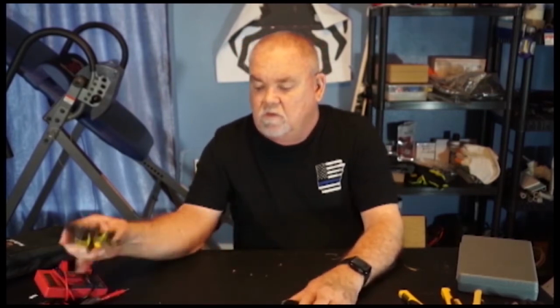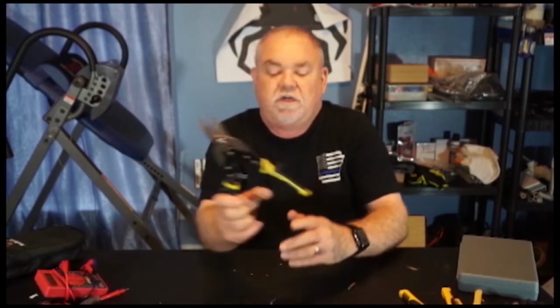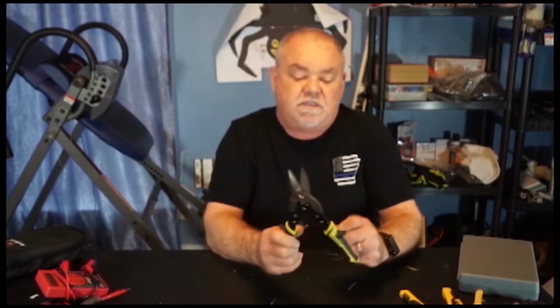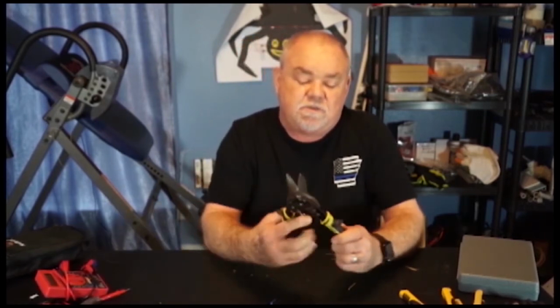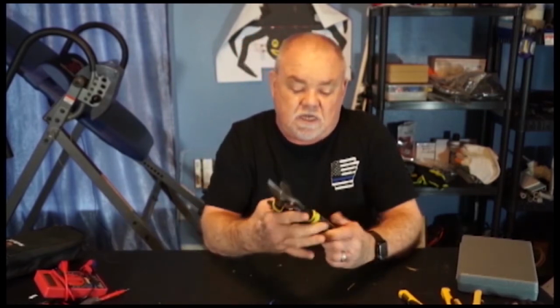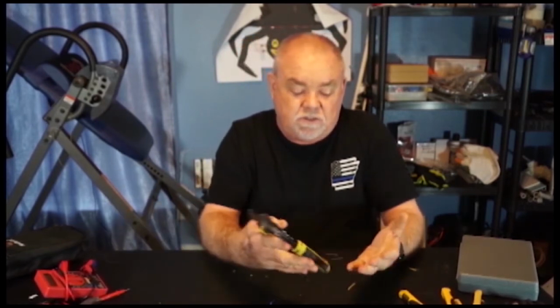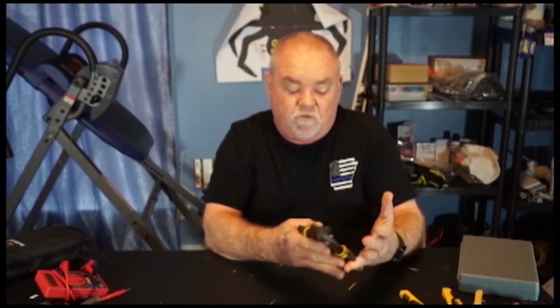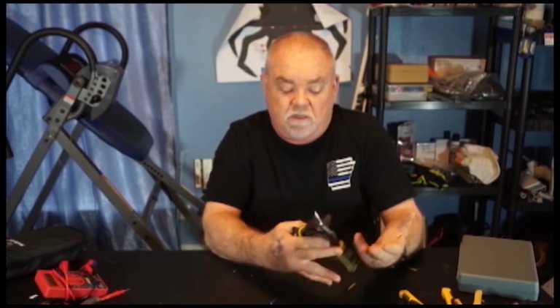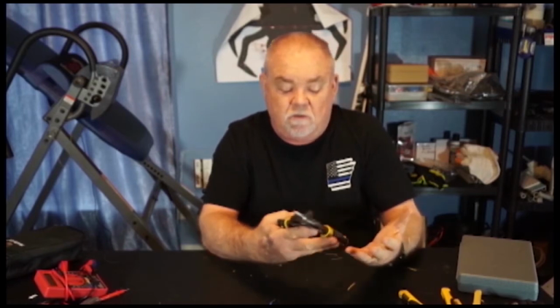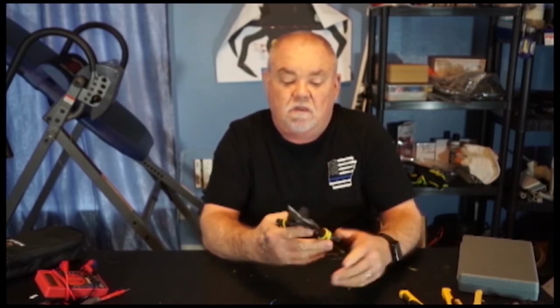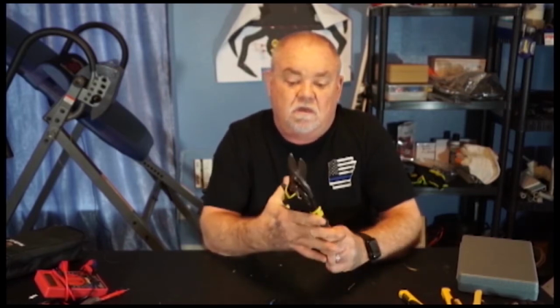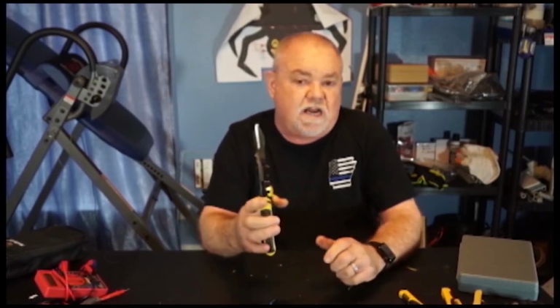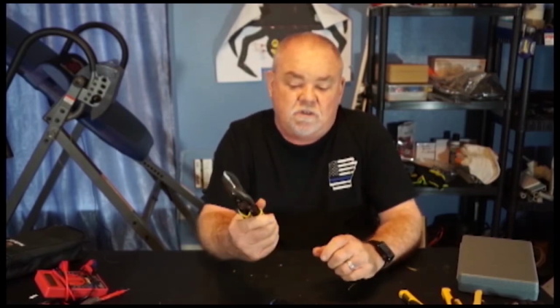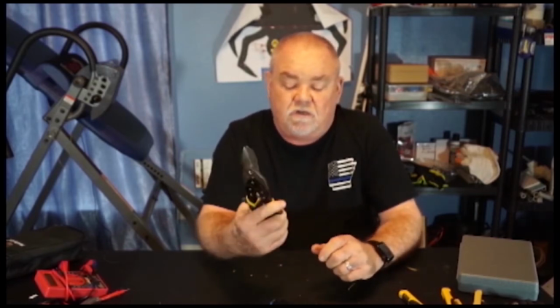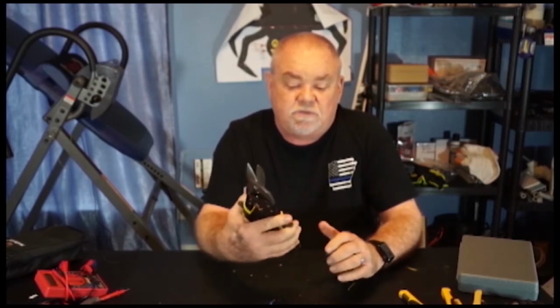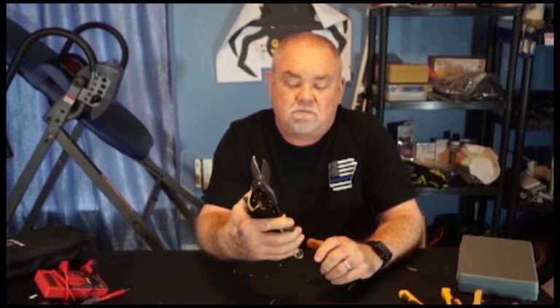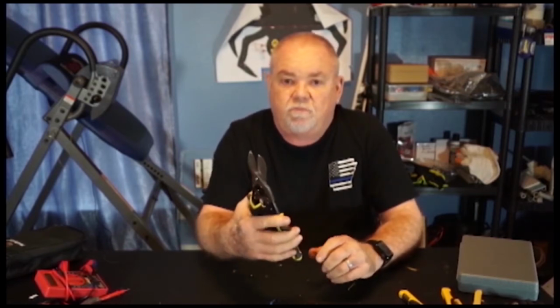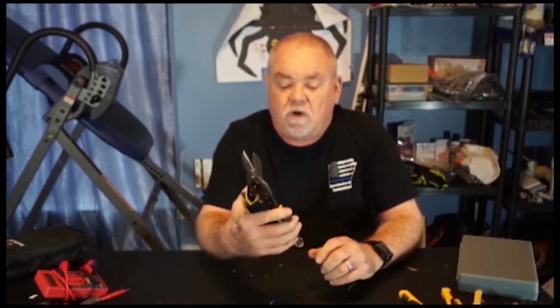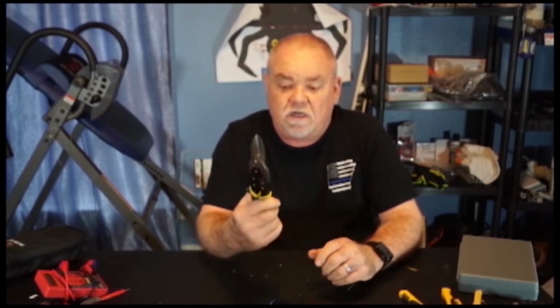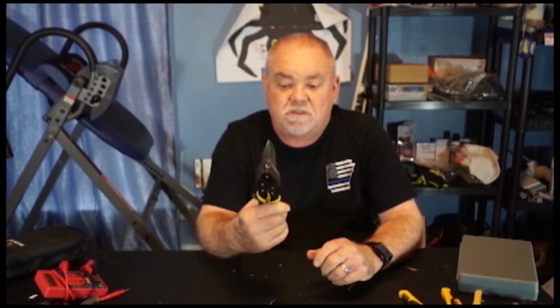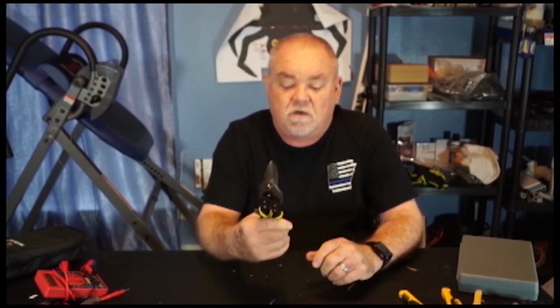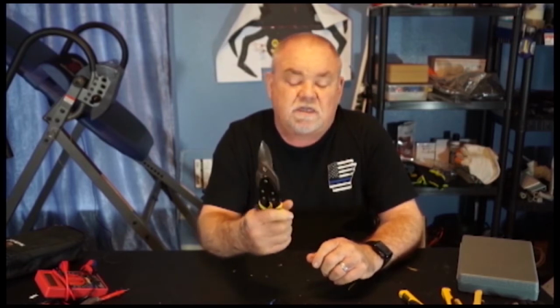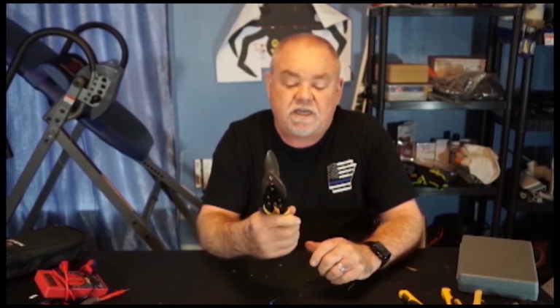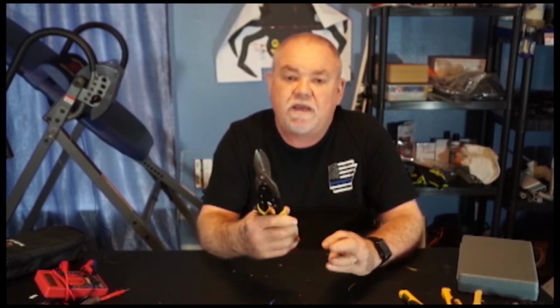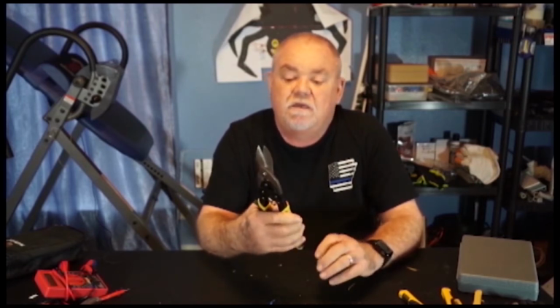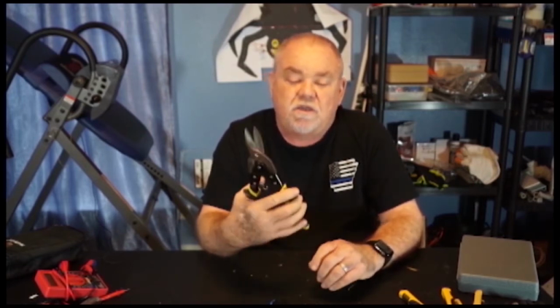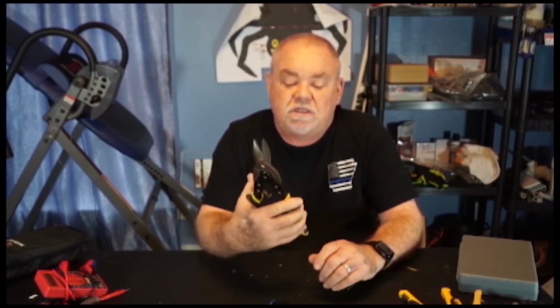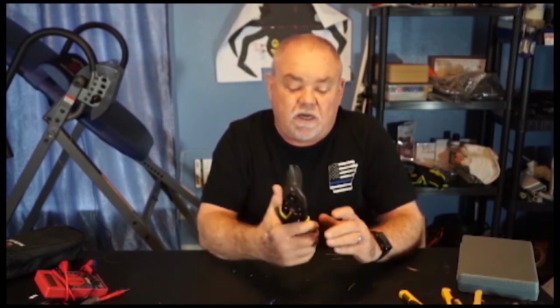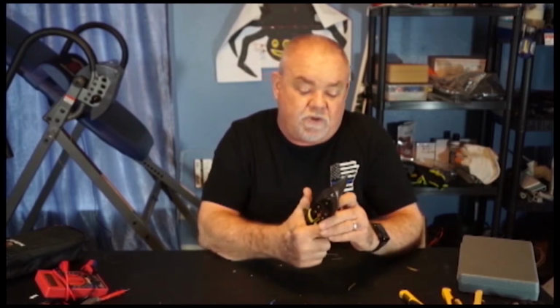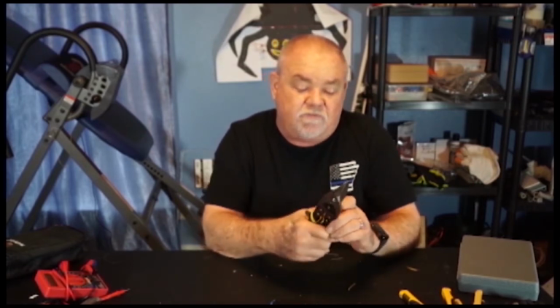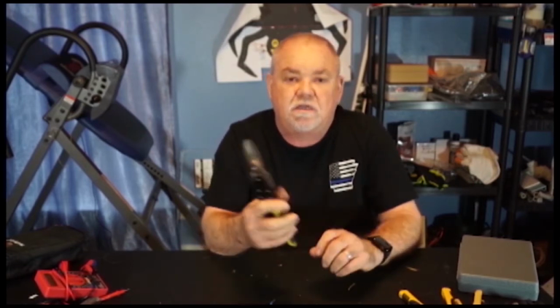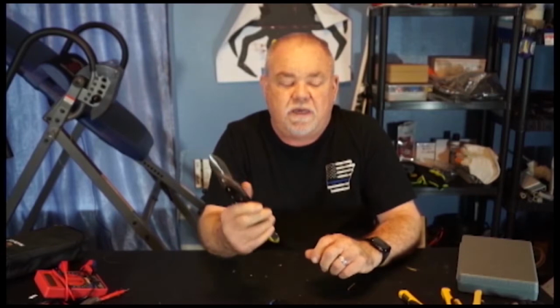This one here is my tin snips. I use them for cutting metal and other items too — sometimes thicker wire or things I need to shape. I use these a lot, but mainly for cutting metal.